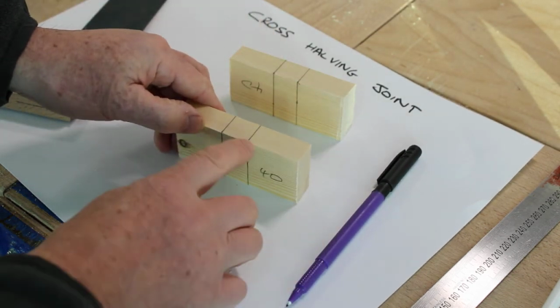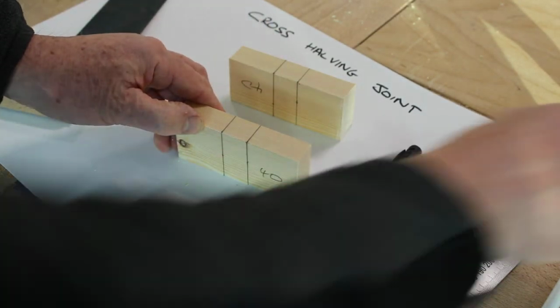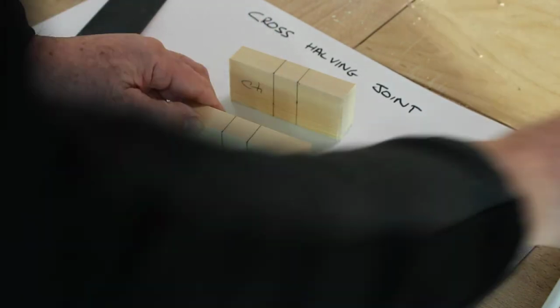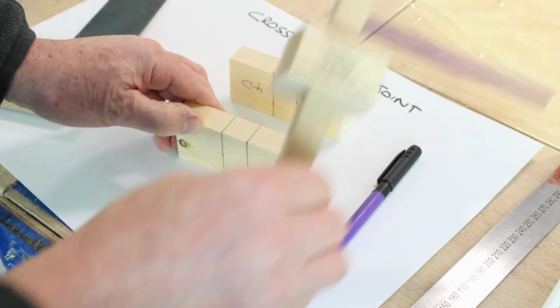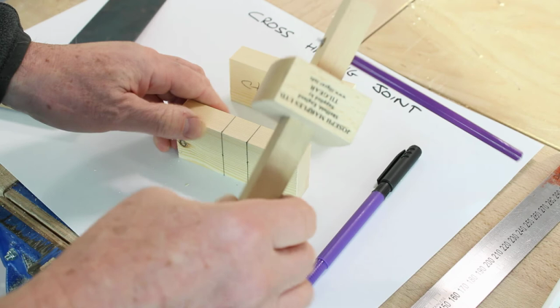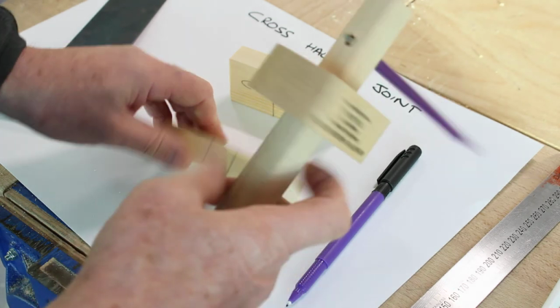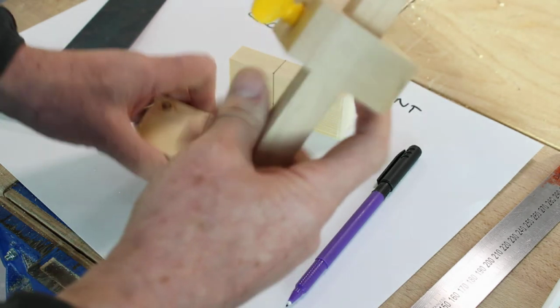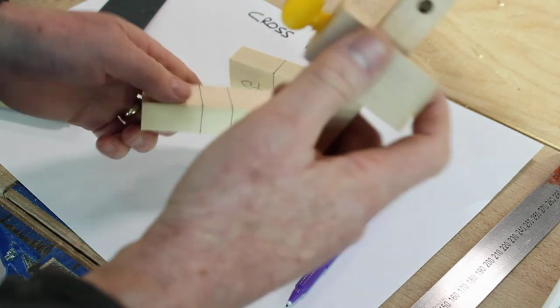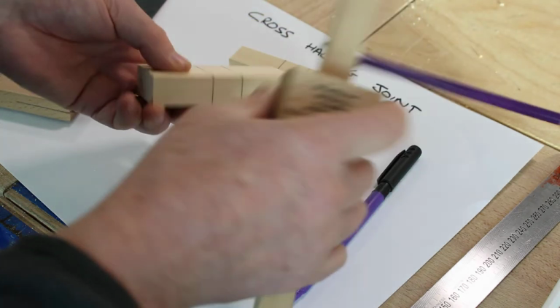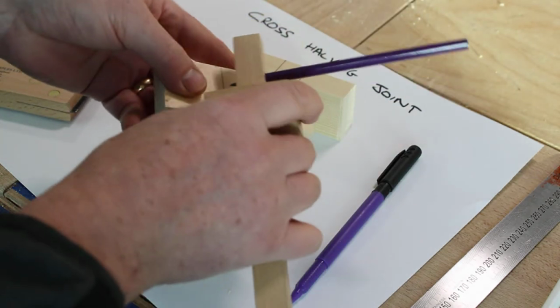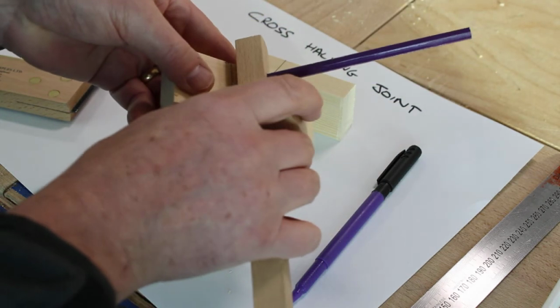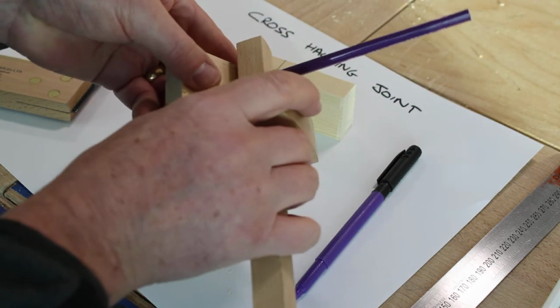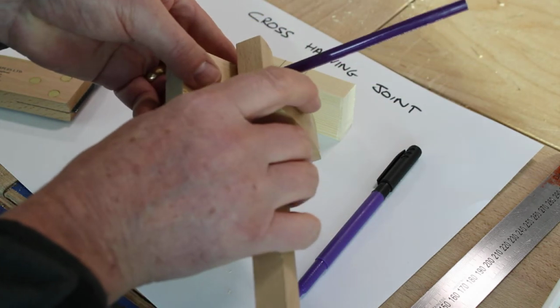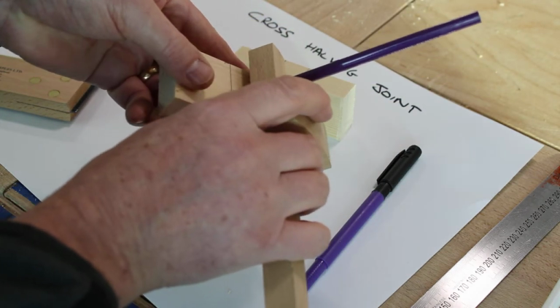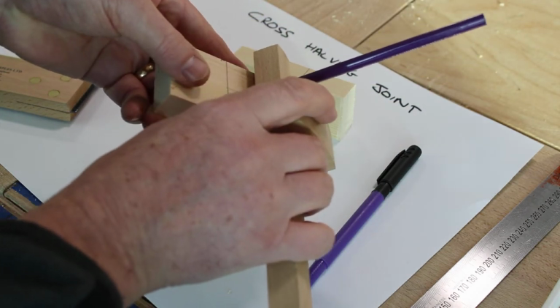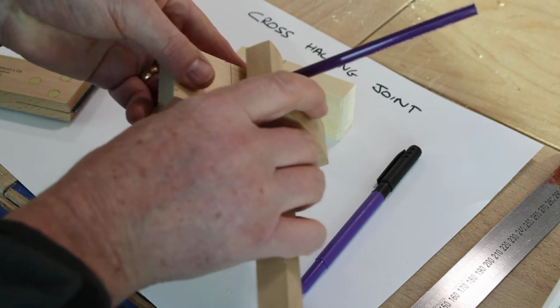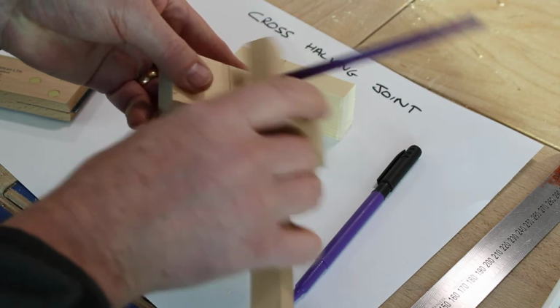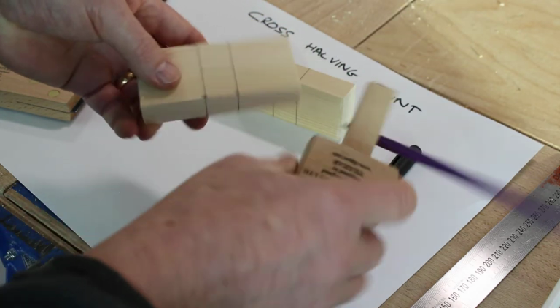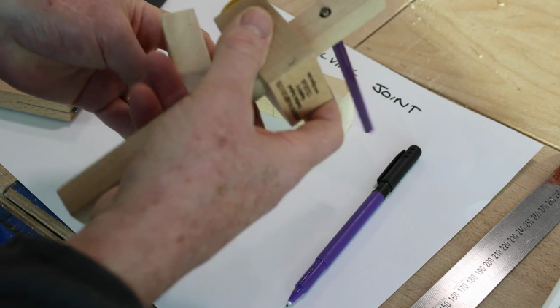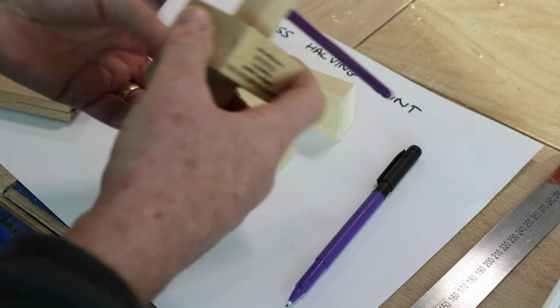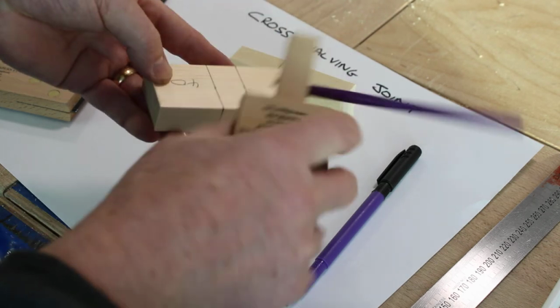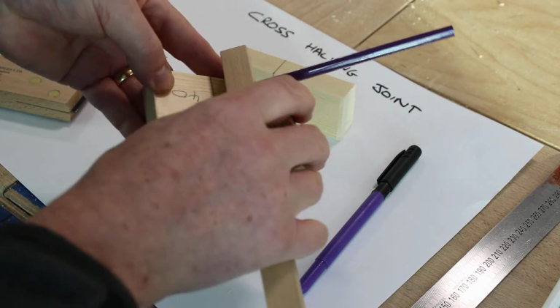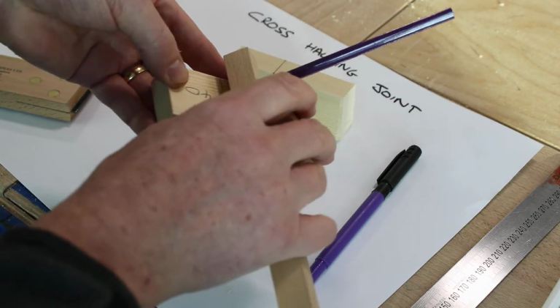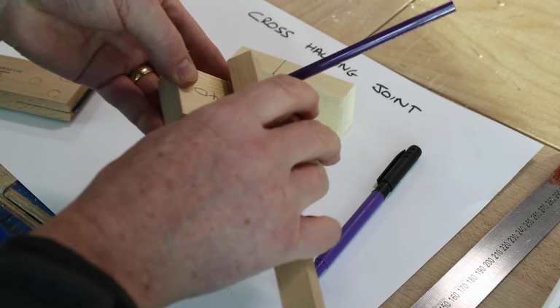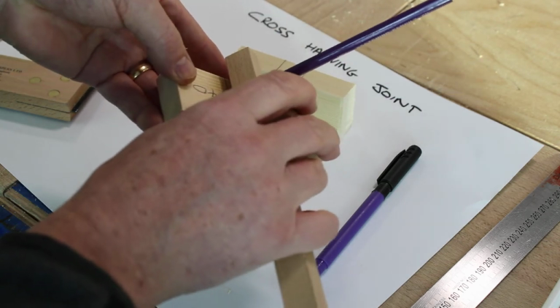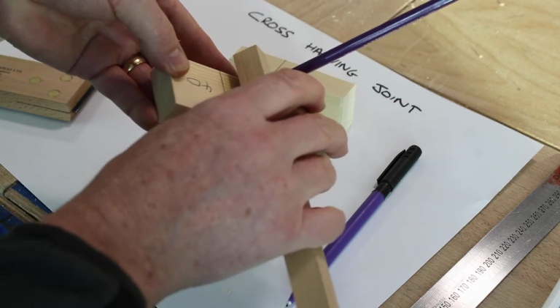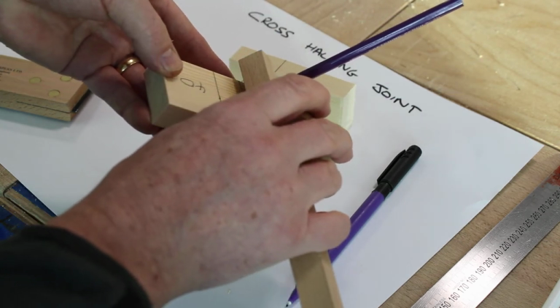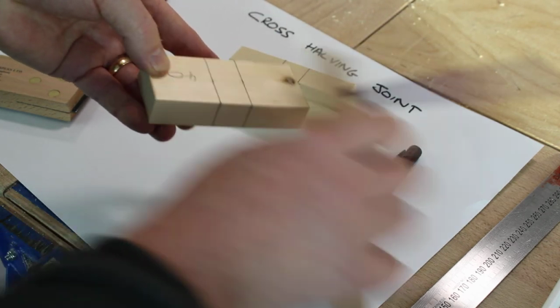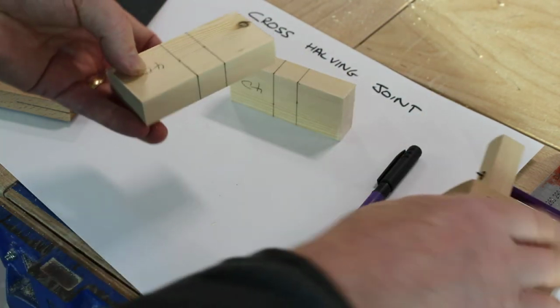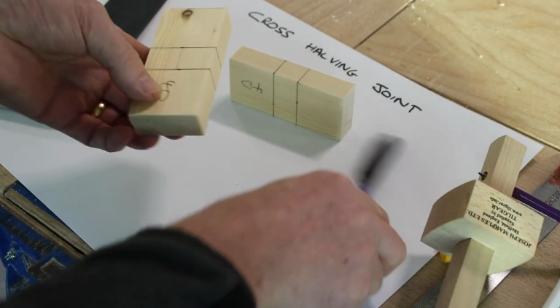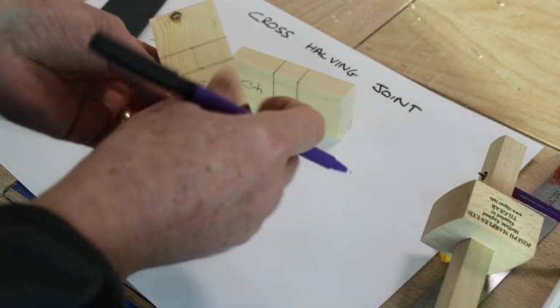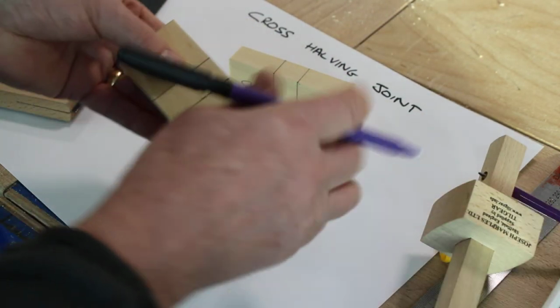Next, we're going to mark halfway down. Then we're going to mark the waist.